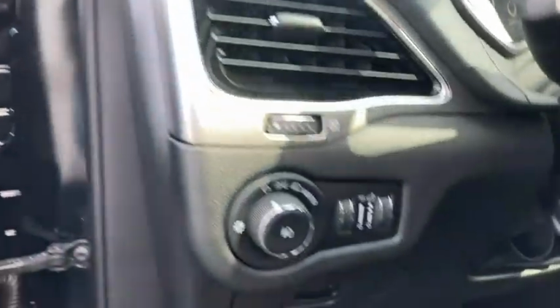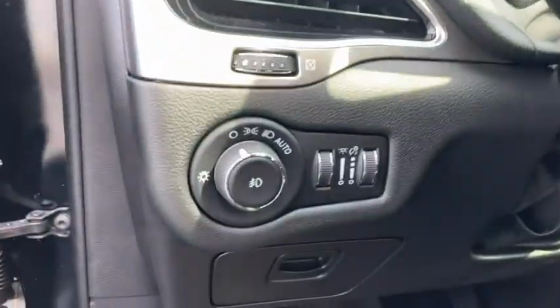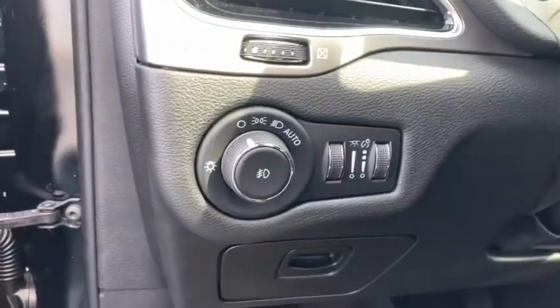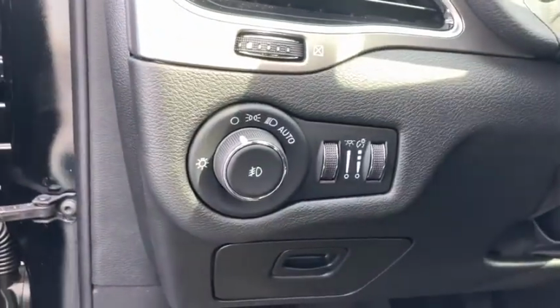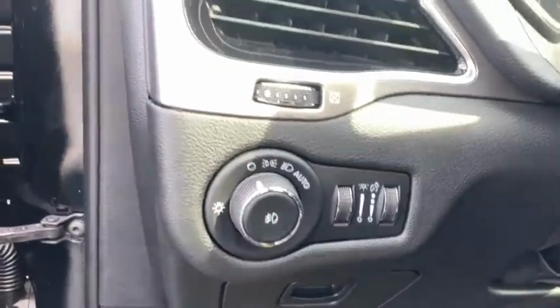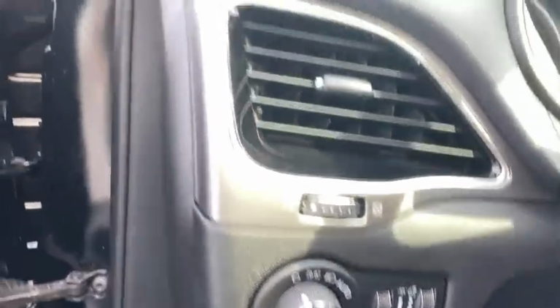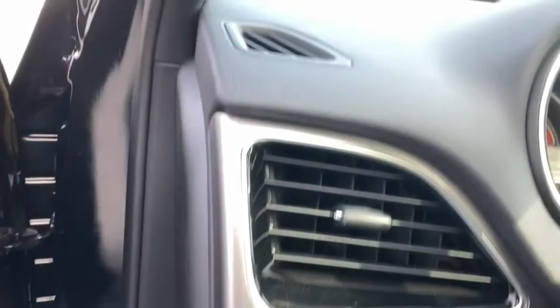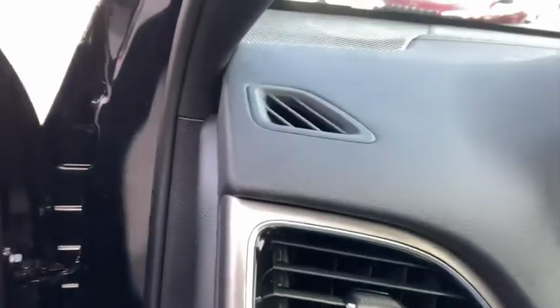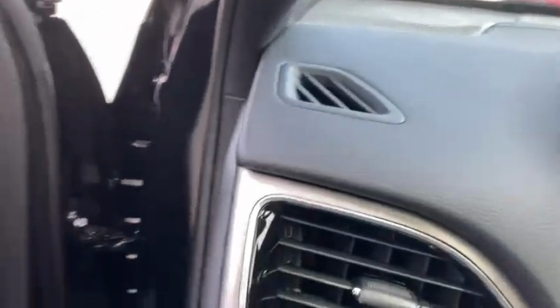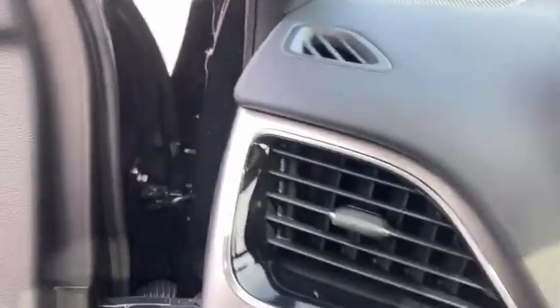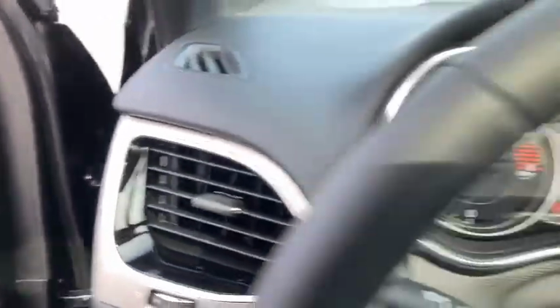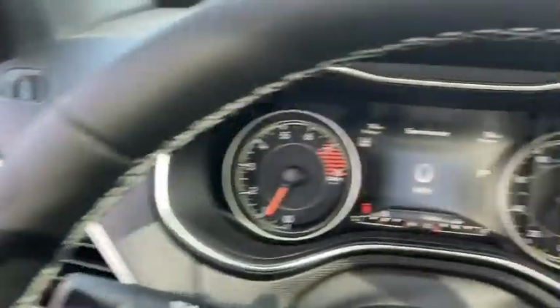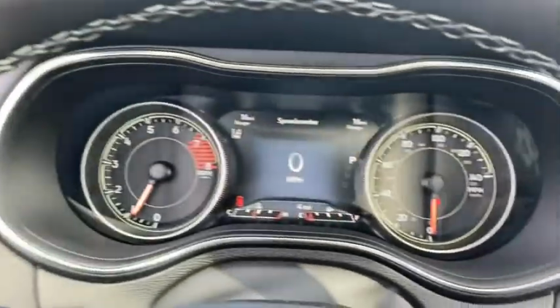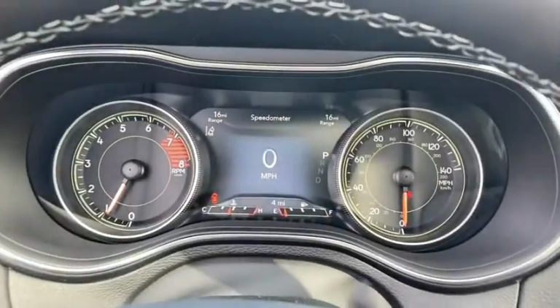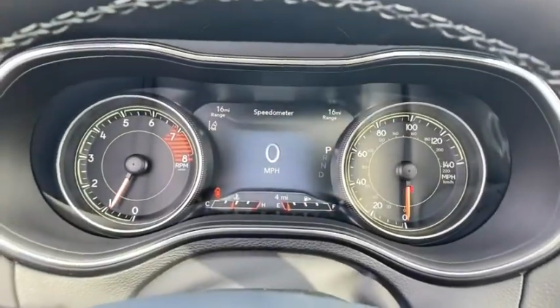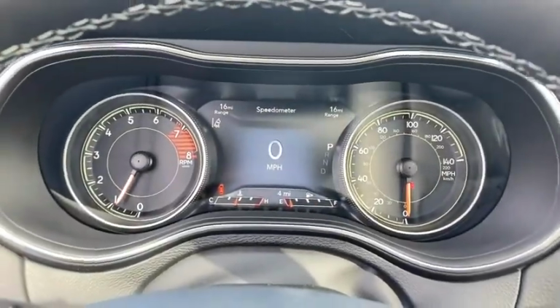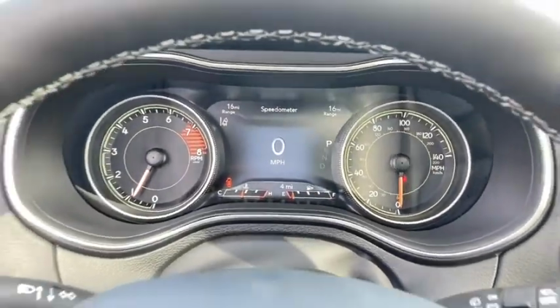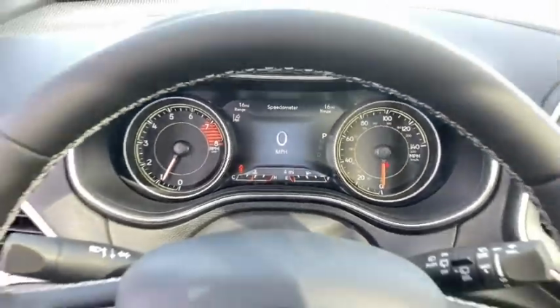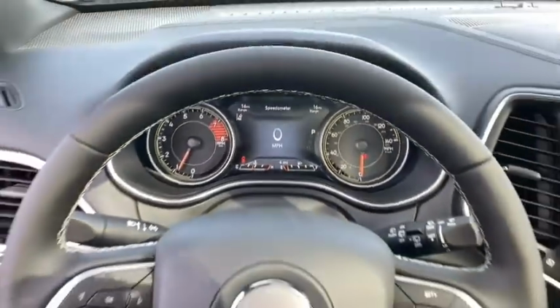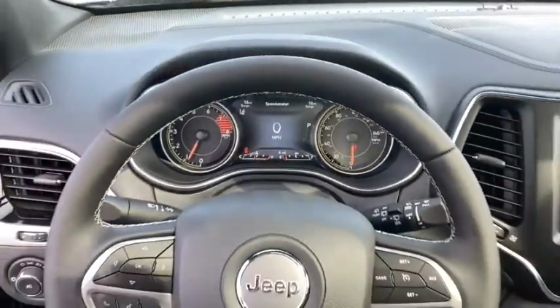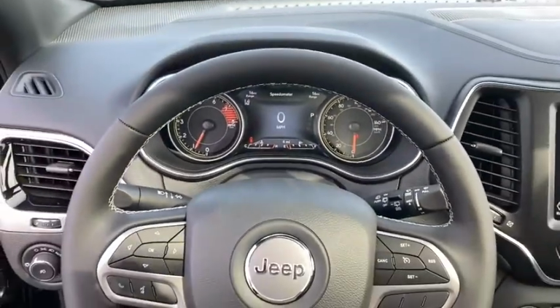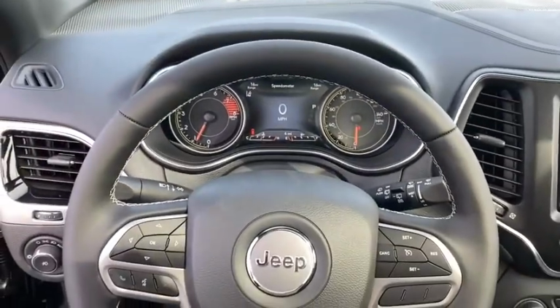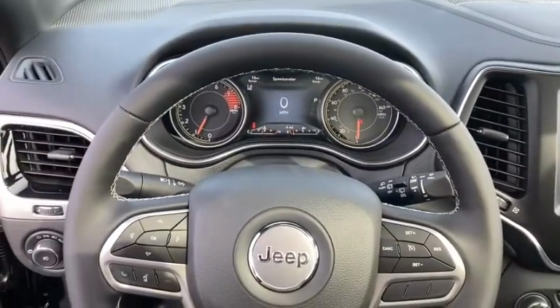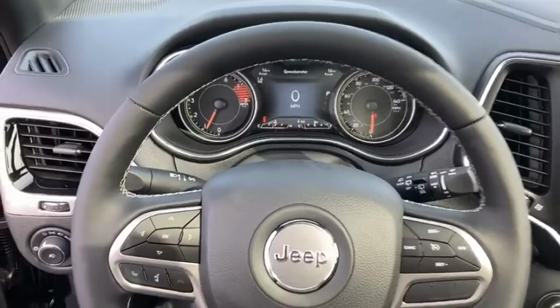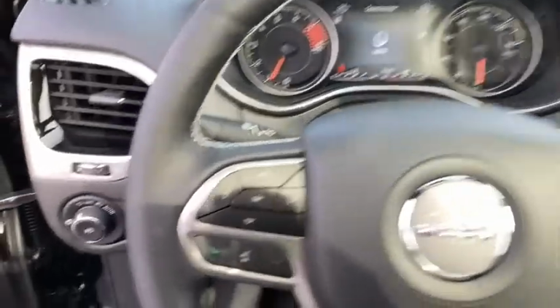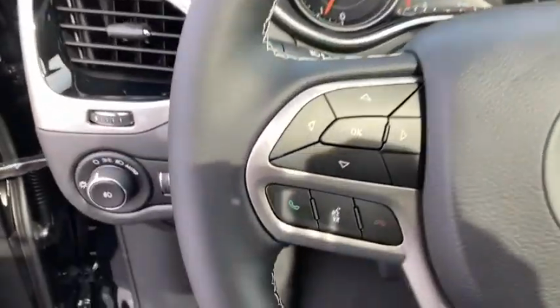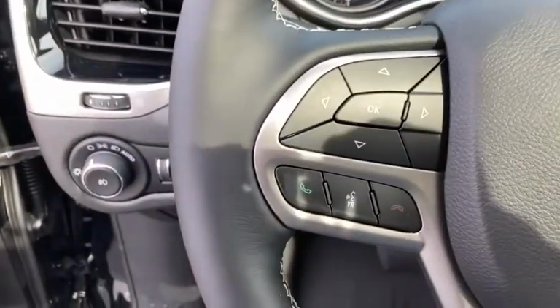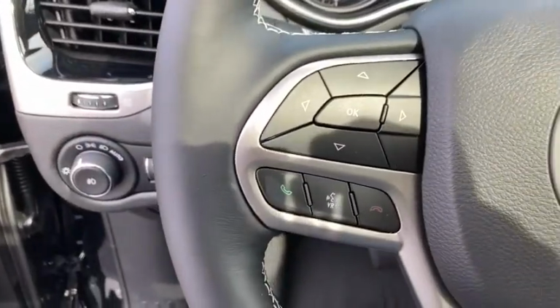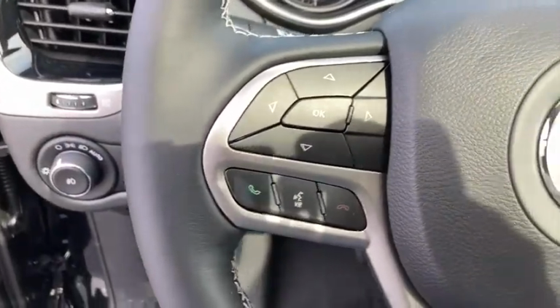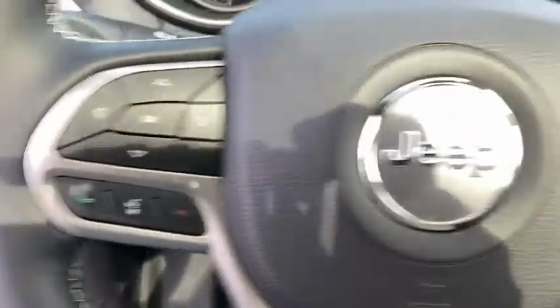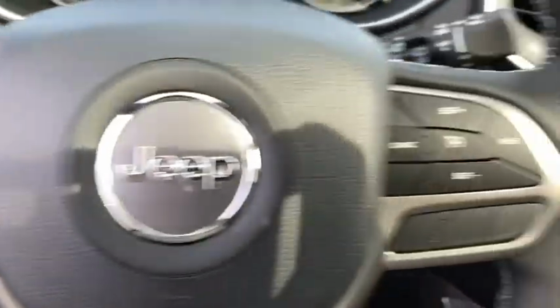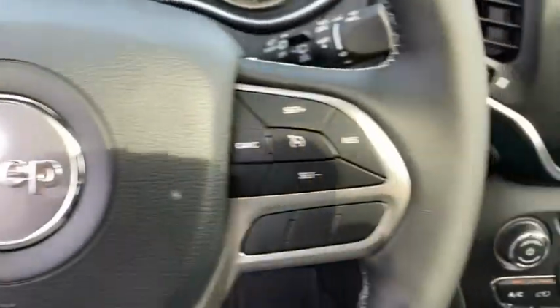Heated front seats, heated steering wheel, power windows, rear window defroster, panic alarm, overhead console, remote keyless entry, tachometer, and brake assist.